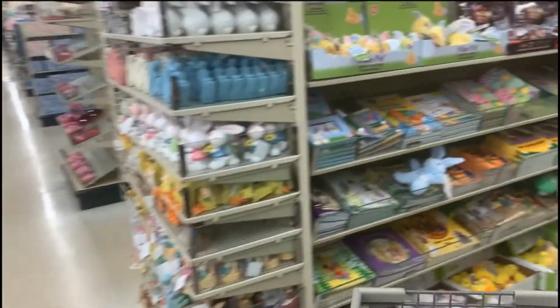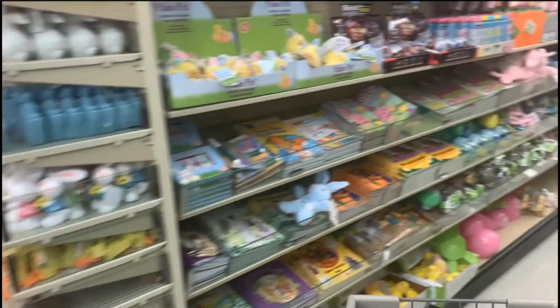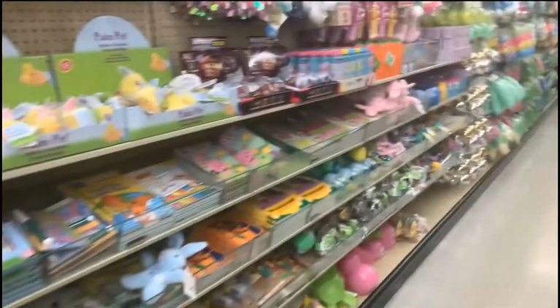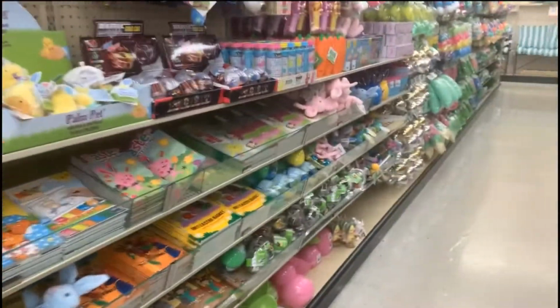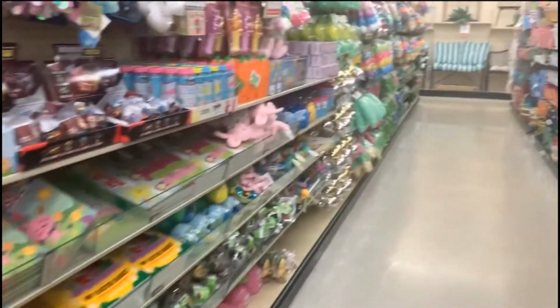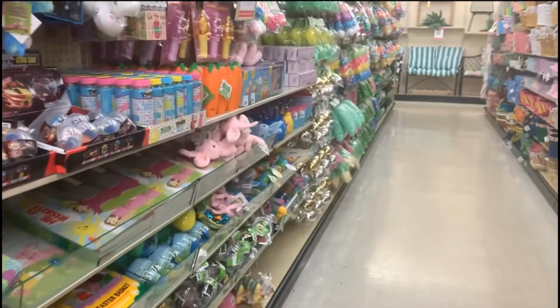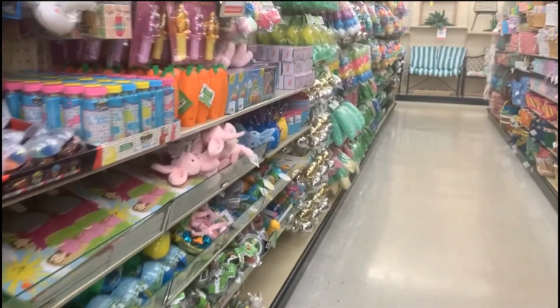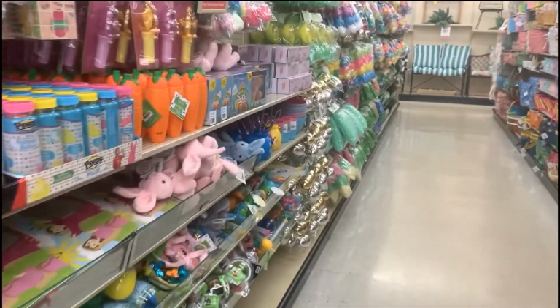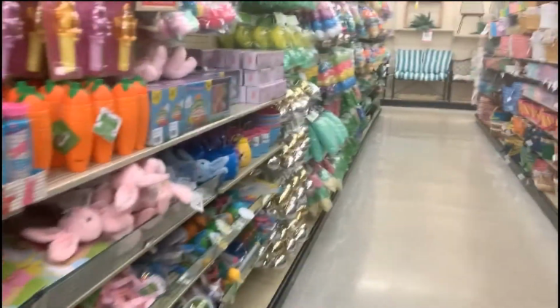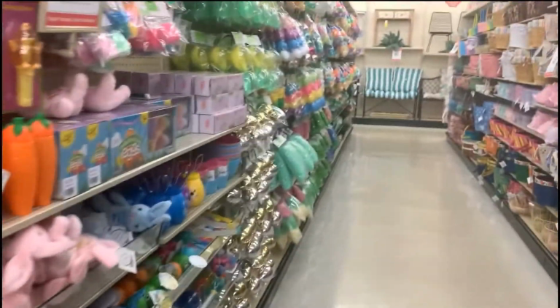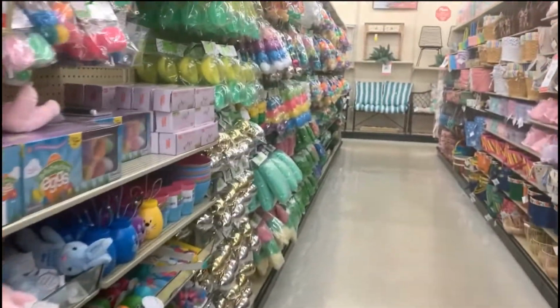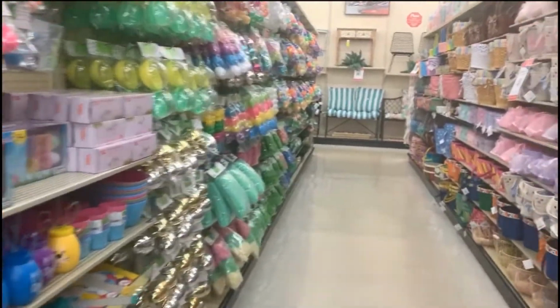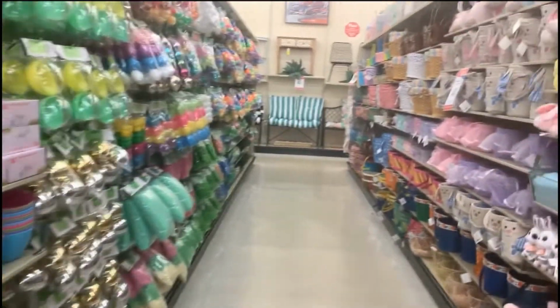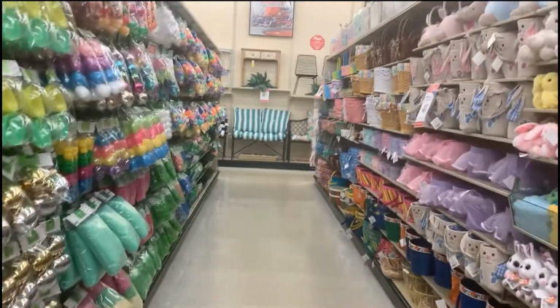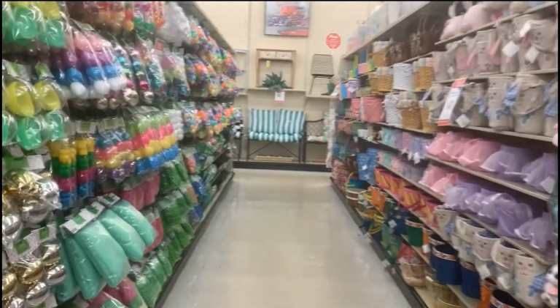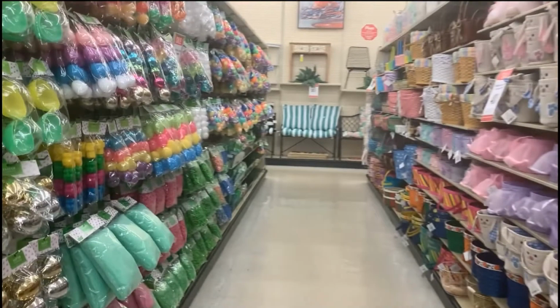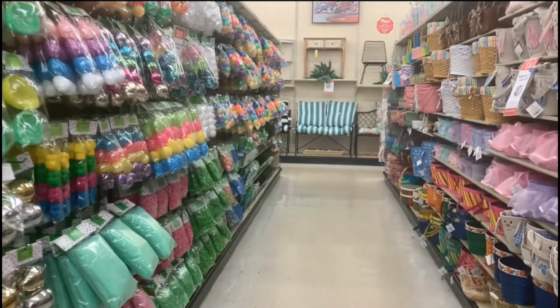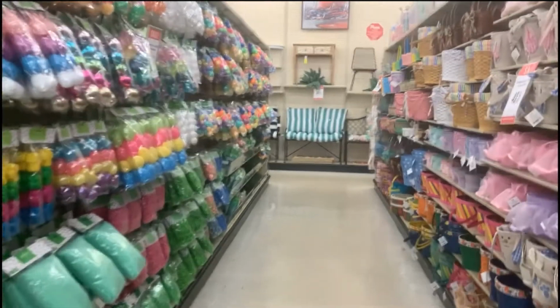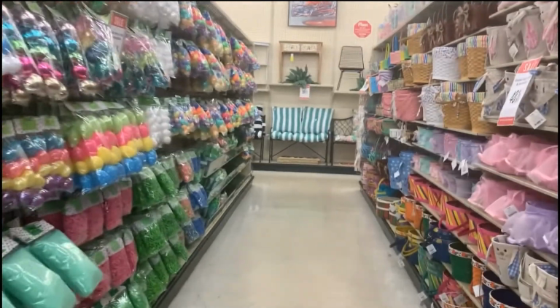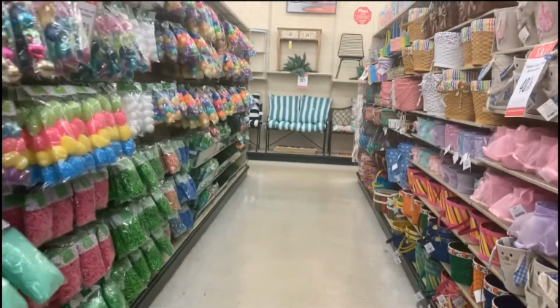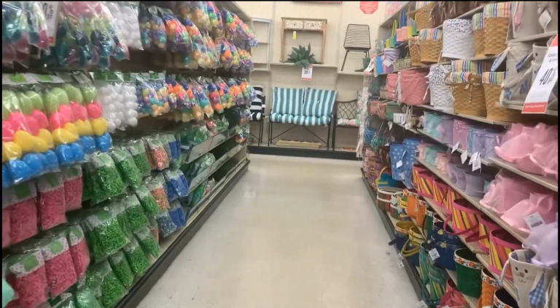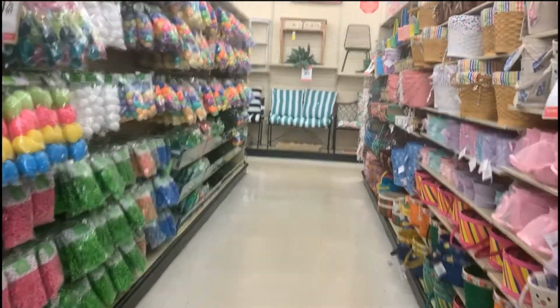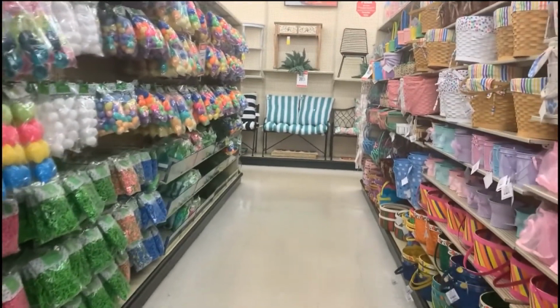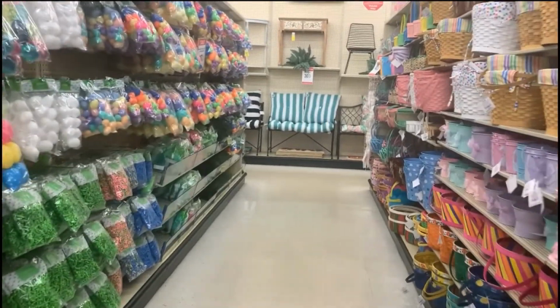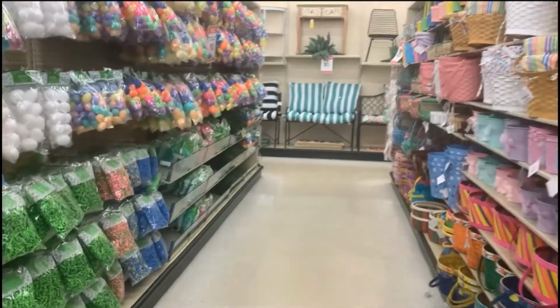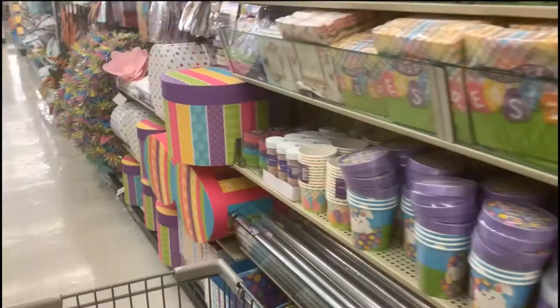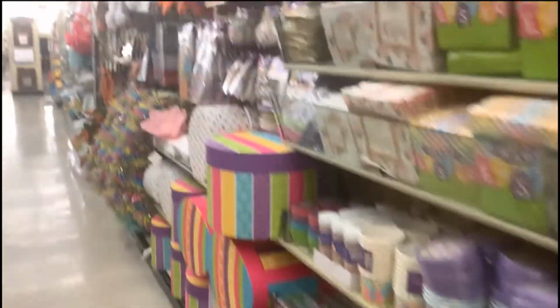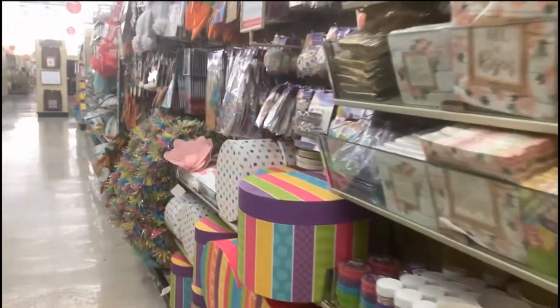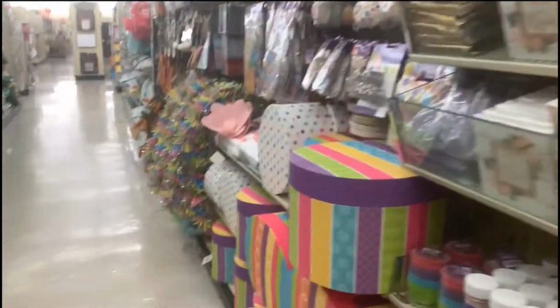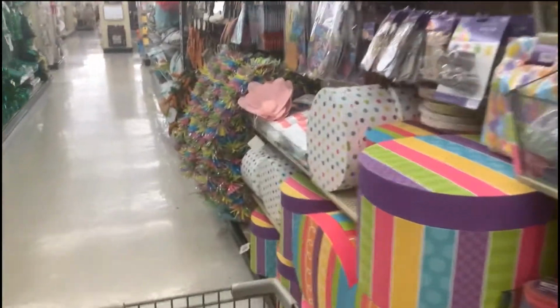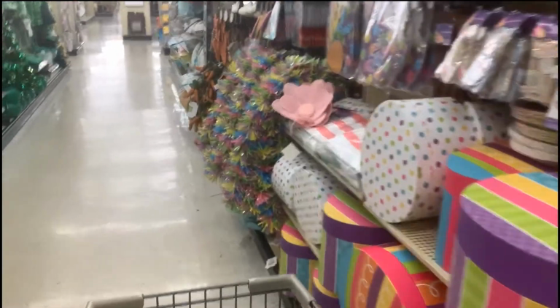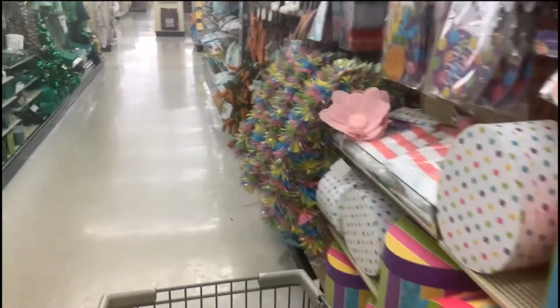And here we are getting ready for Easter — all sorts of supplies here.